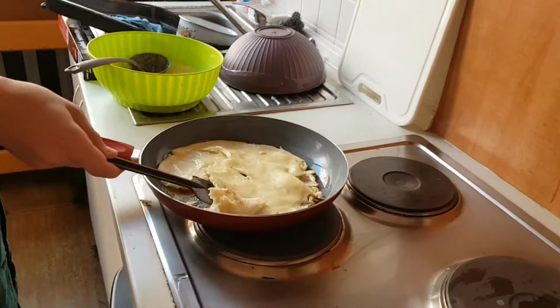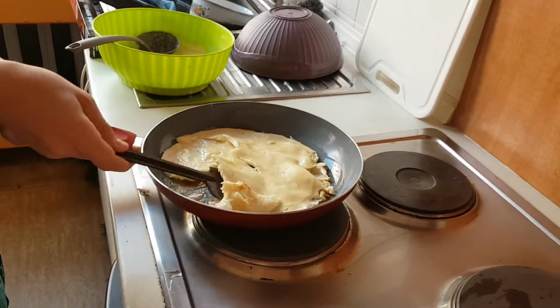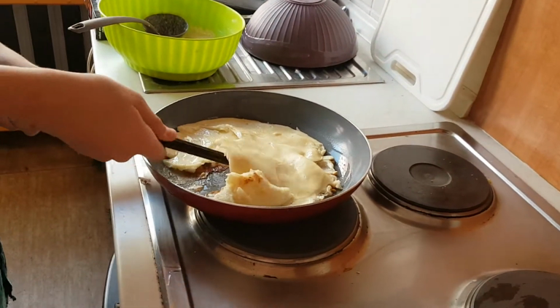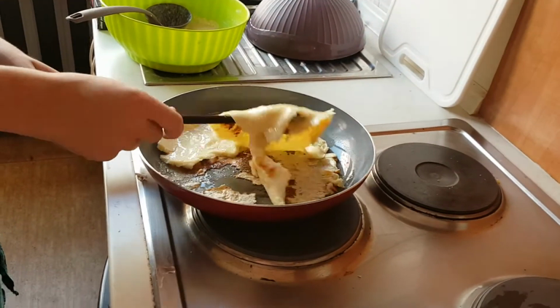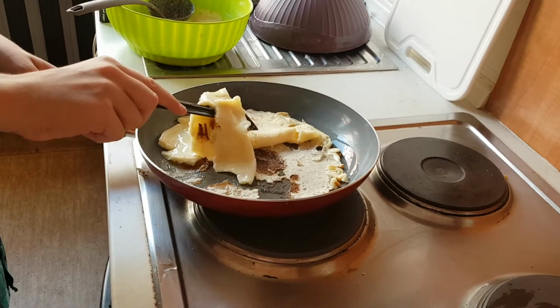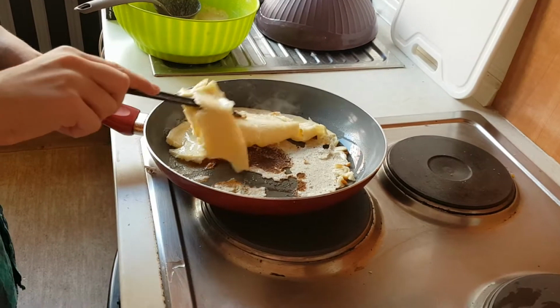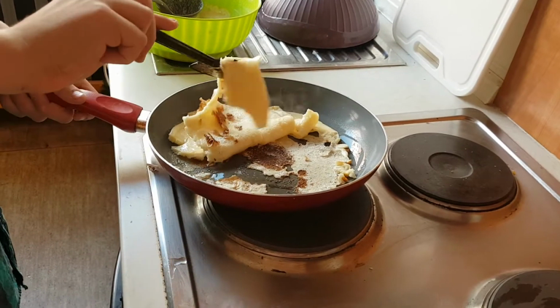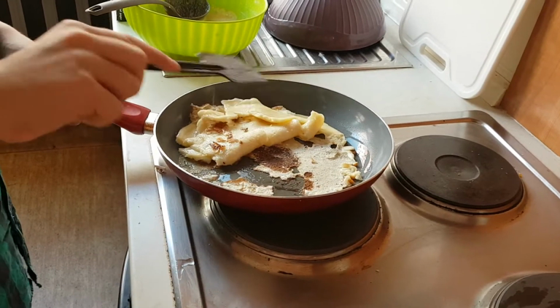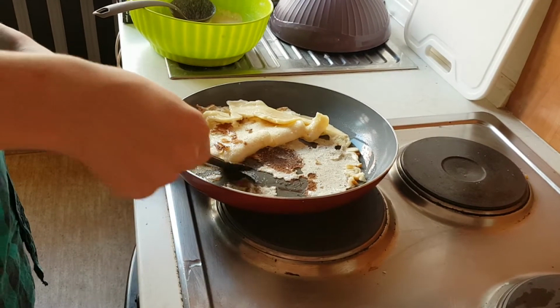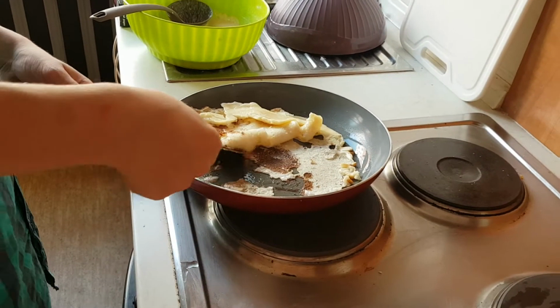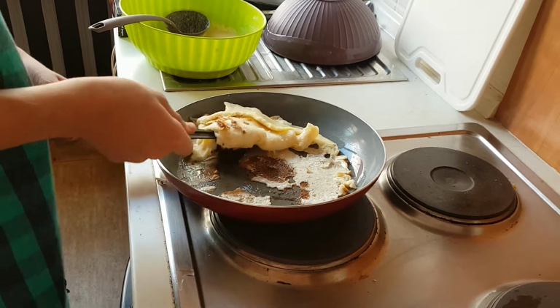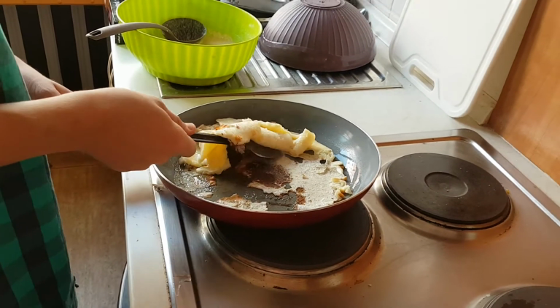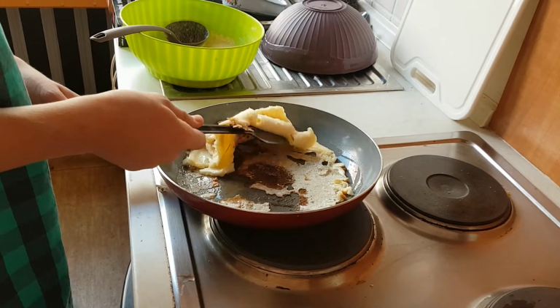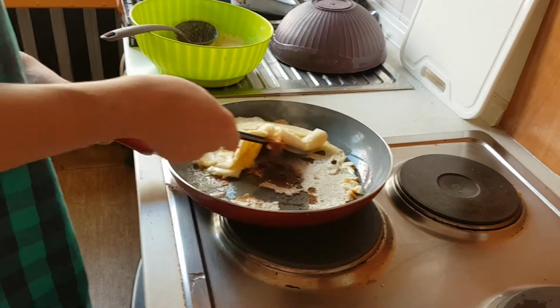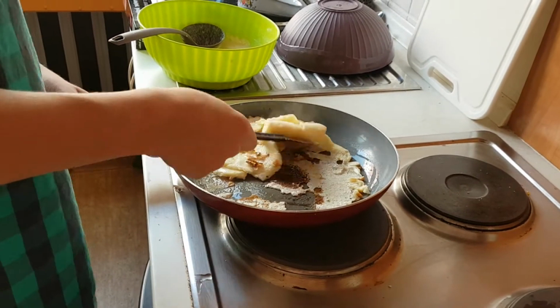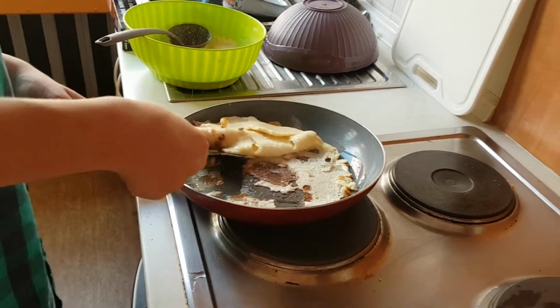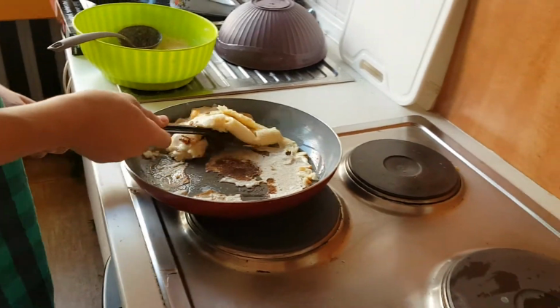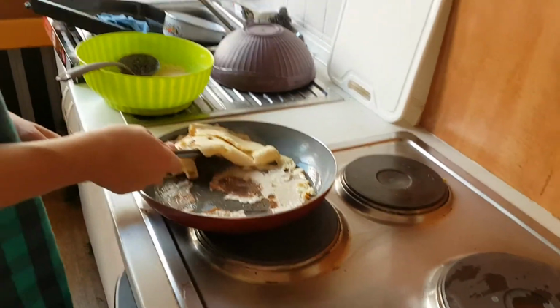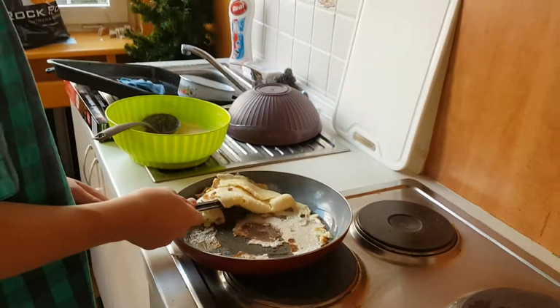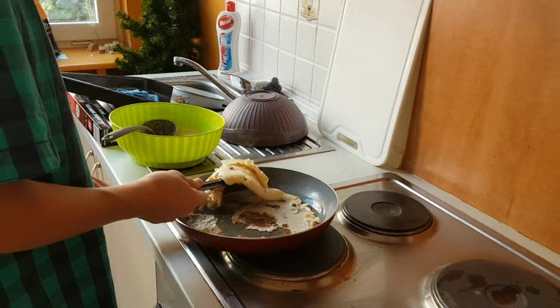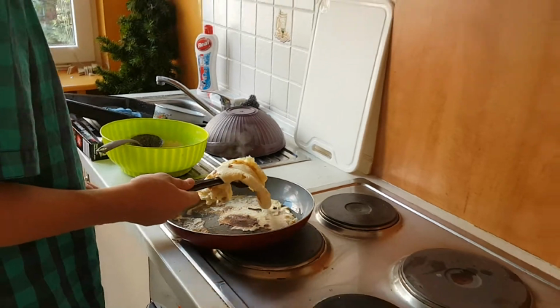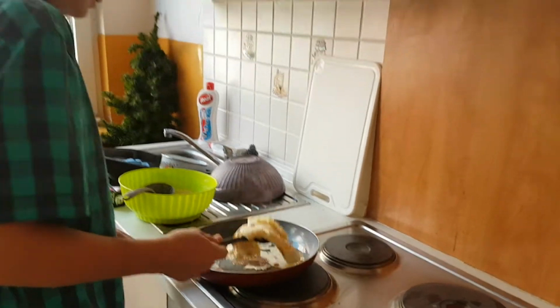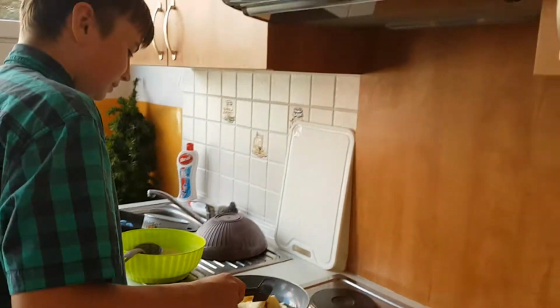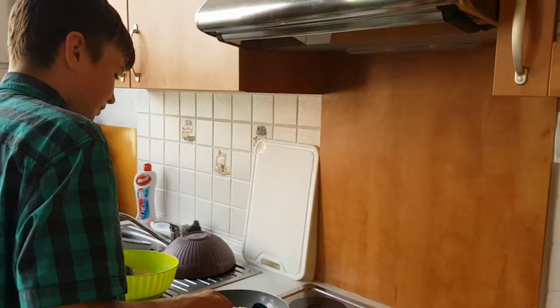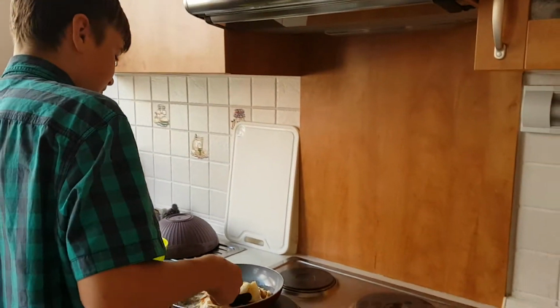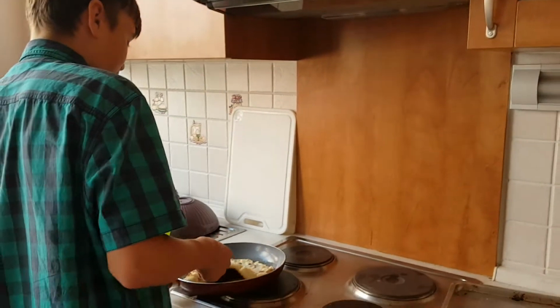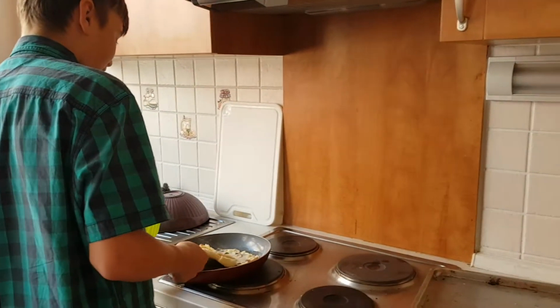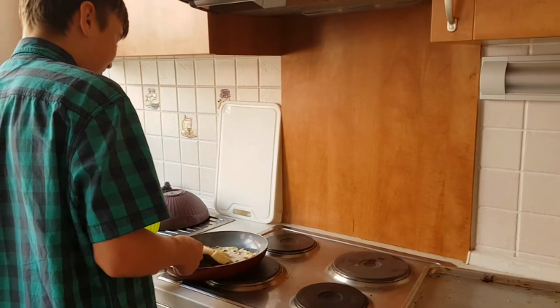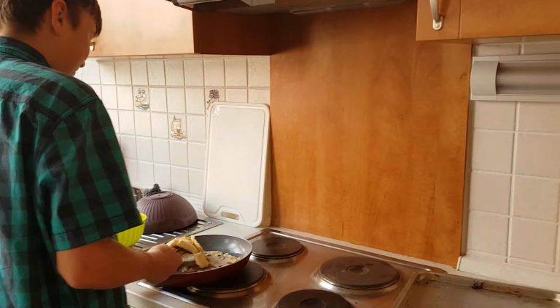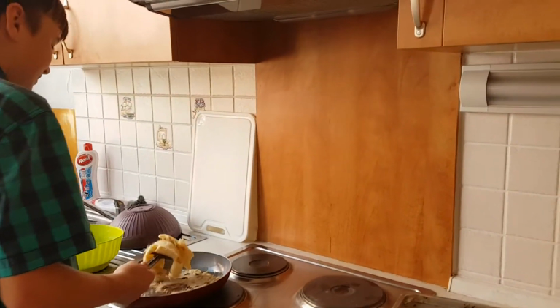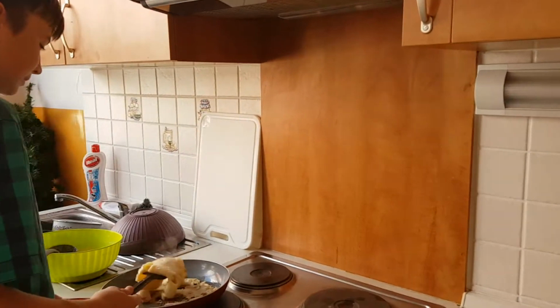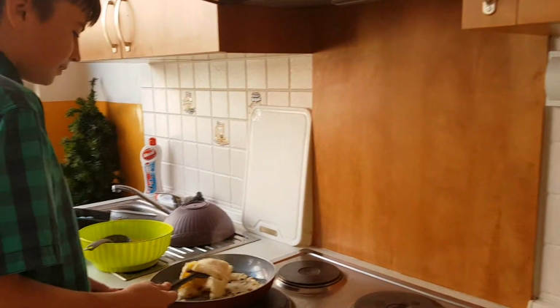It's more of a... it looks like a pancake kind of. It's how you do a pancake. I think it's more adorable than that from there.